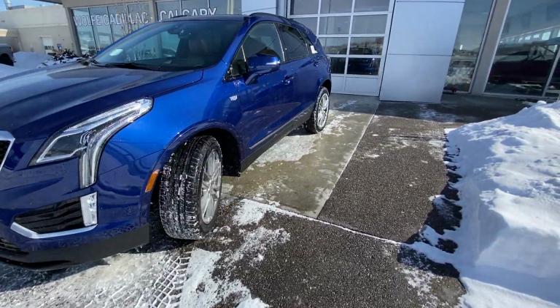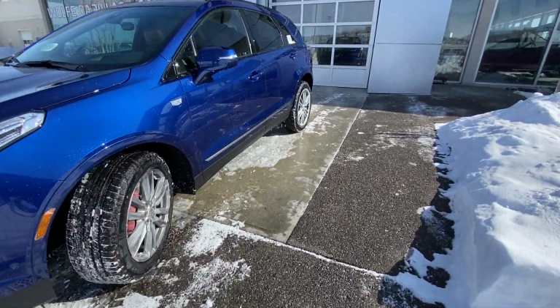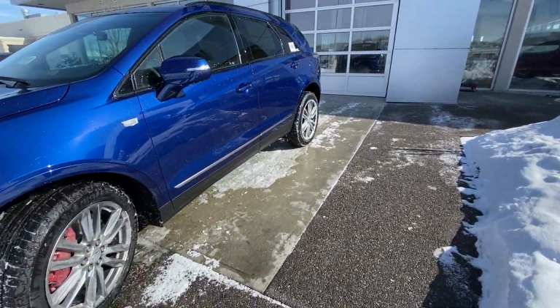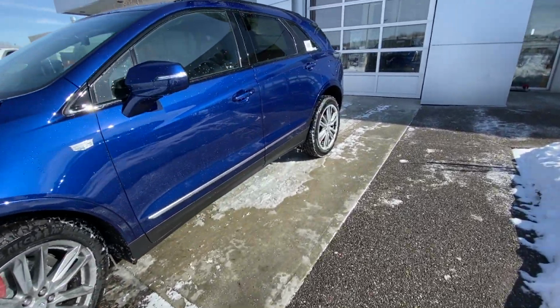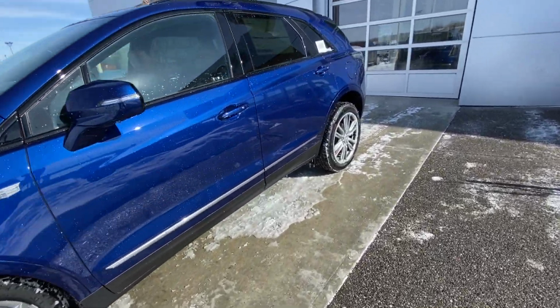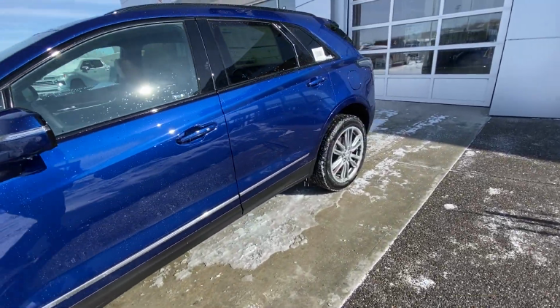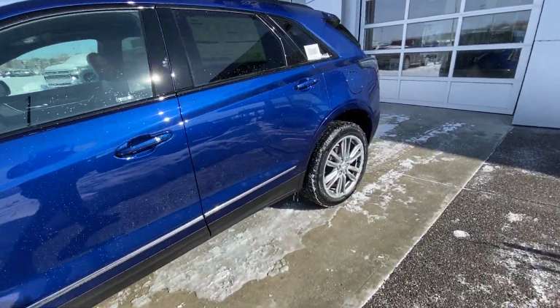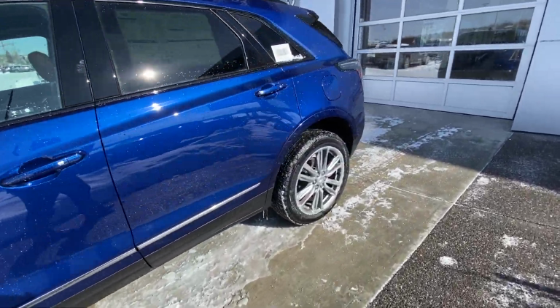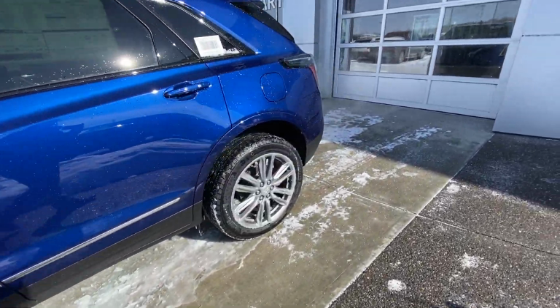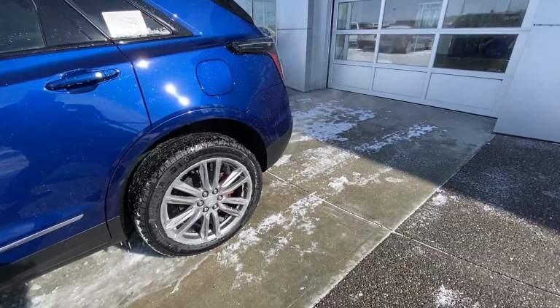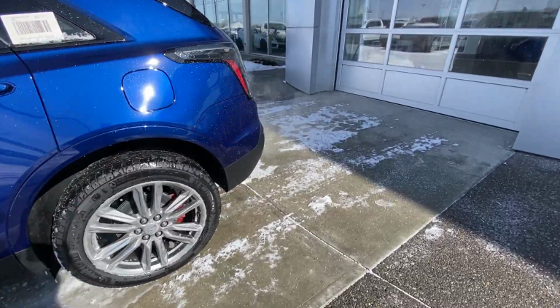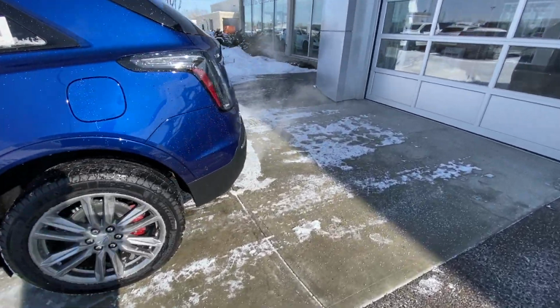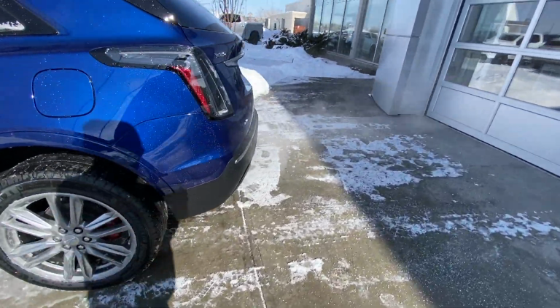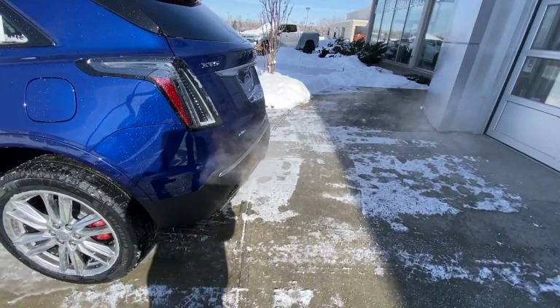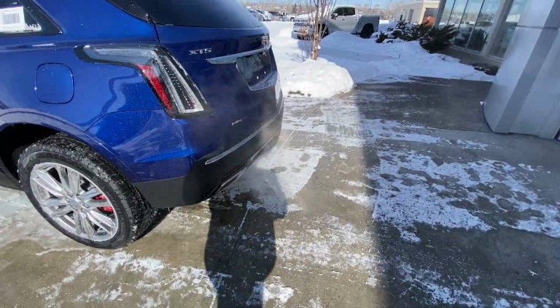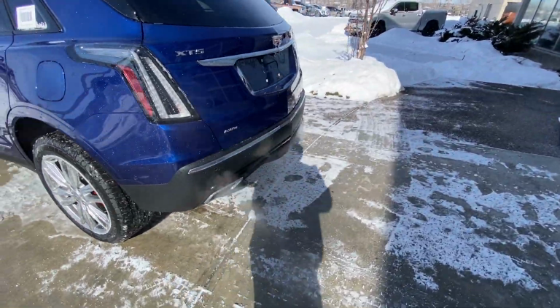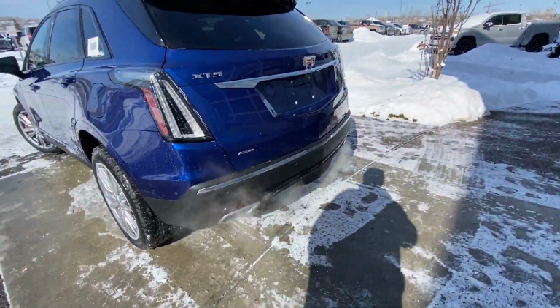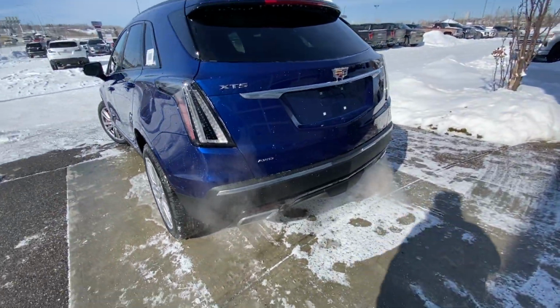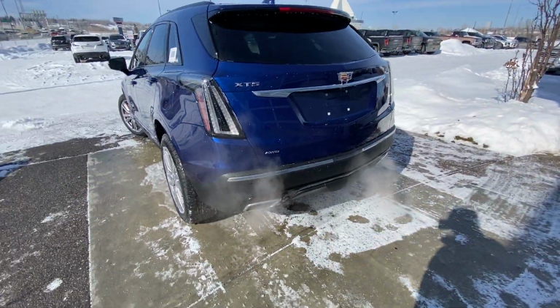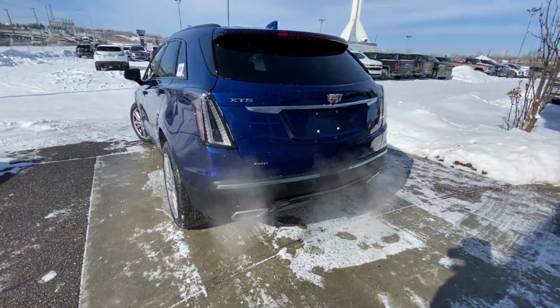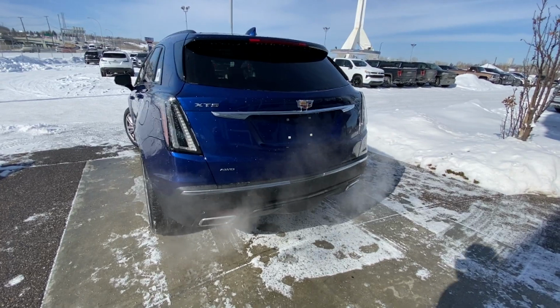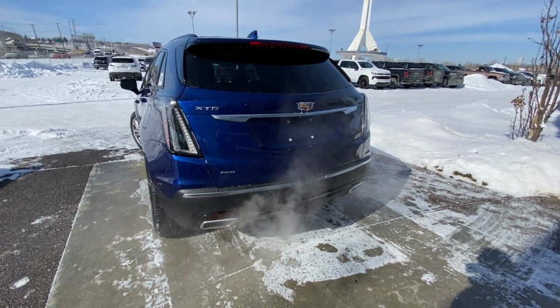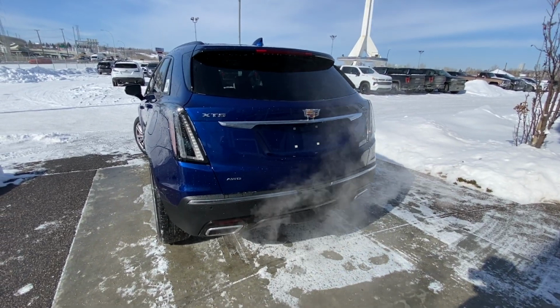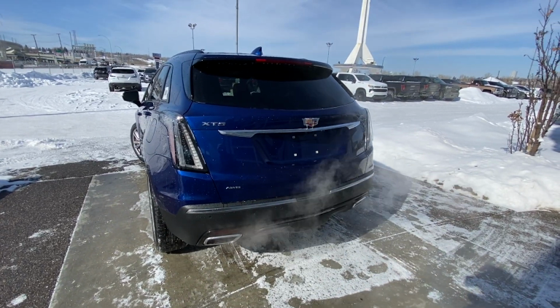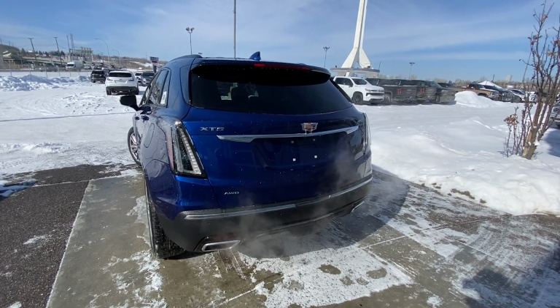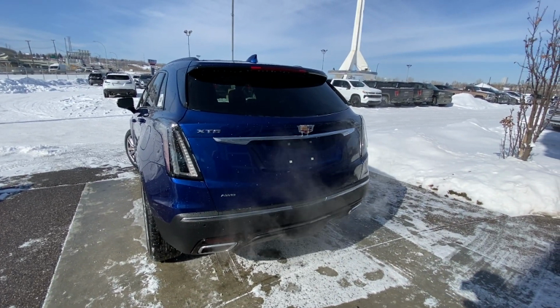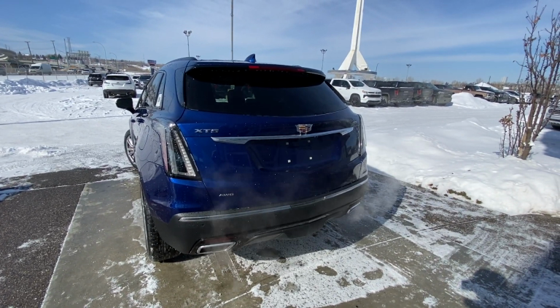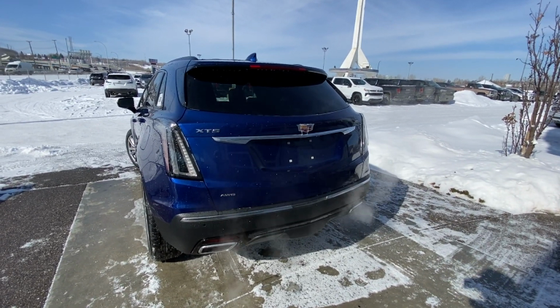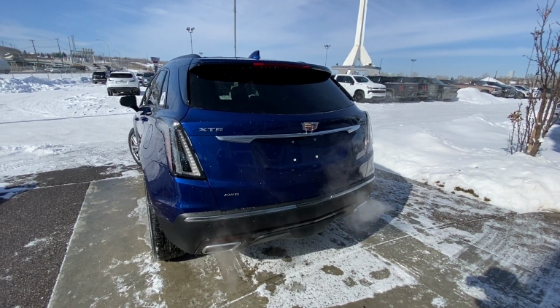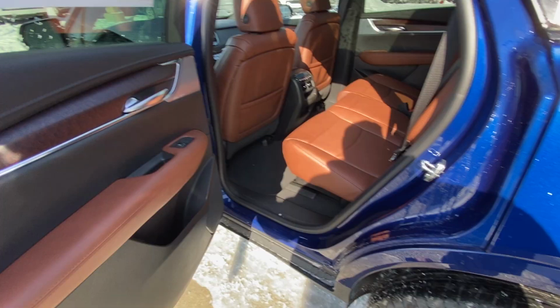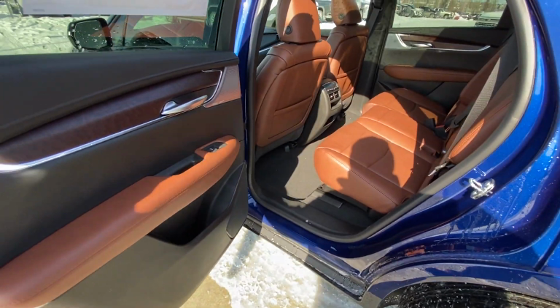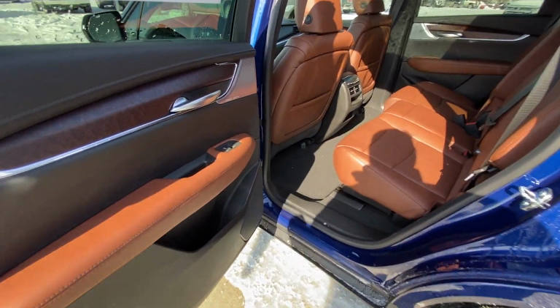Making our way back down to the side of this brilliant blue — blacked out window trim and remote start. The vehicle does have rear tinted privacy windows. At the back, the clear tail lamps with the Sport trim level dual chrome exhaust tips, and a power adjustable trunk release as well.